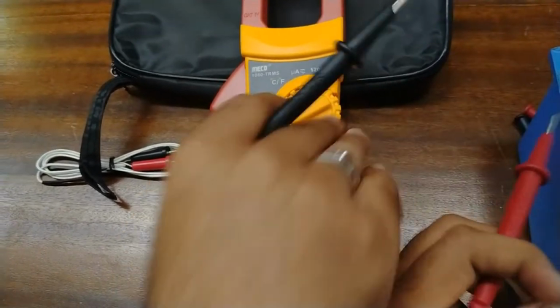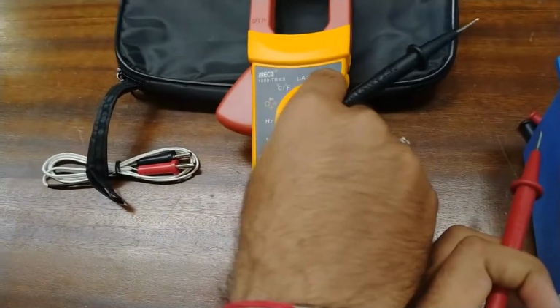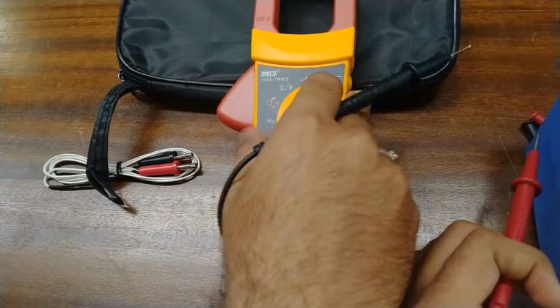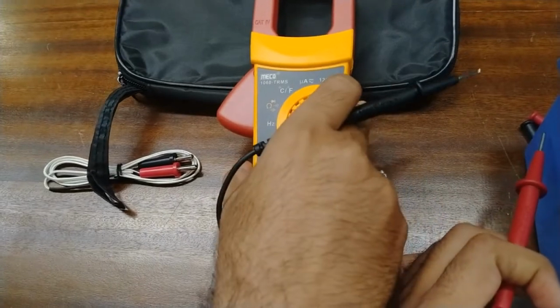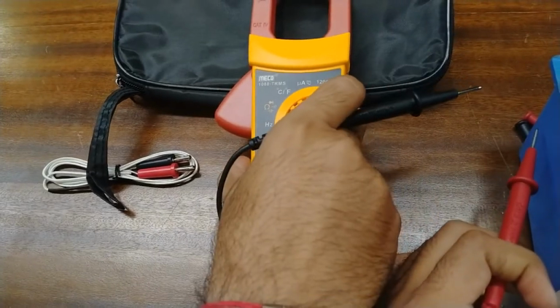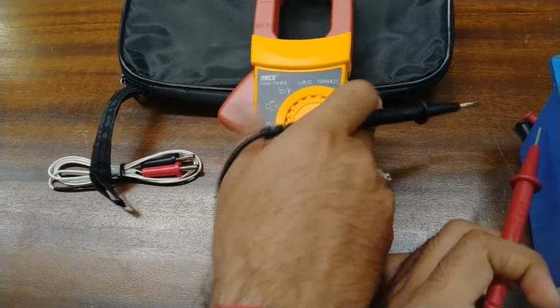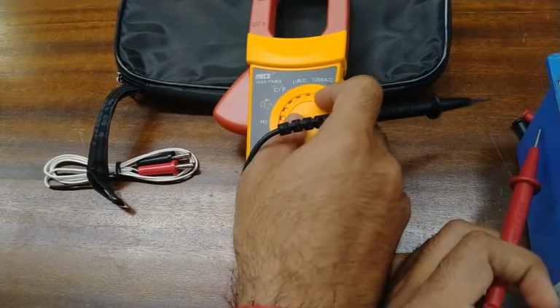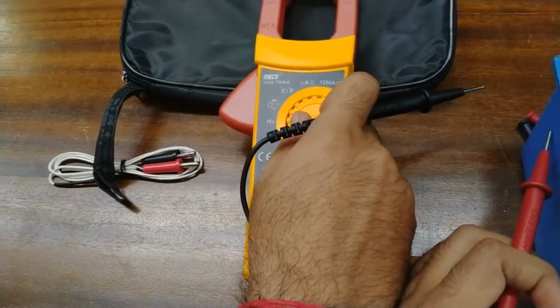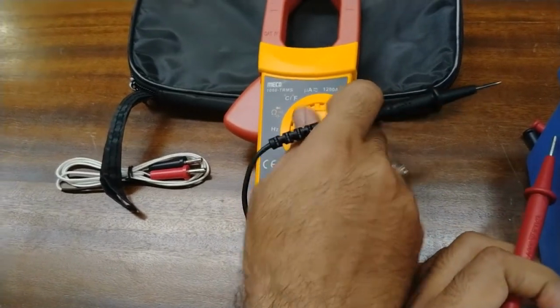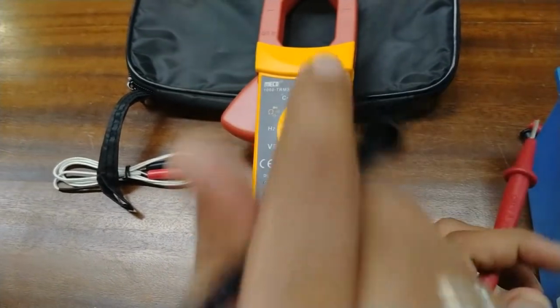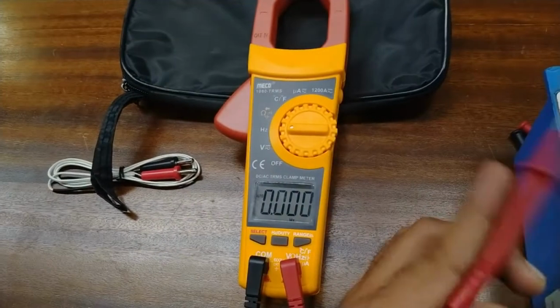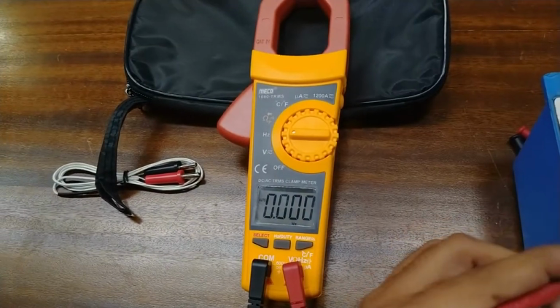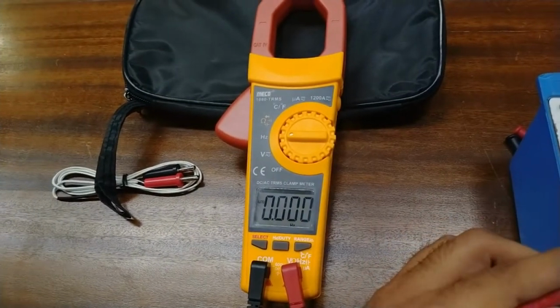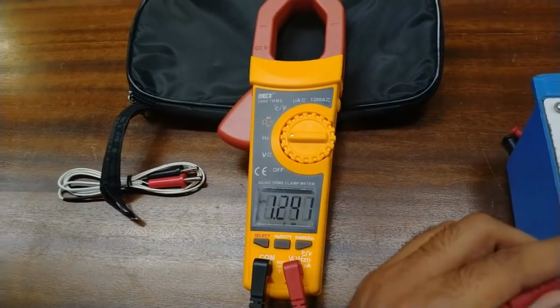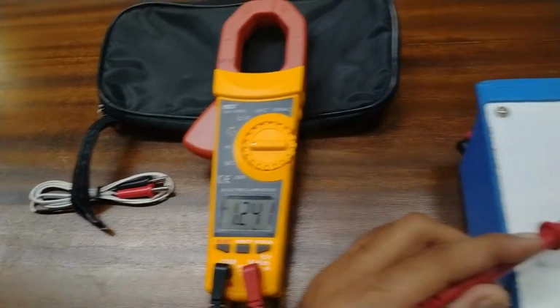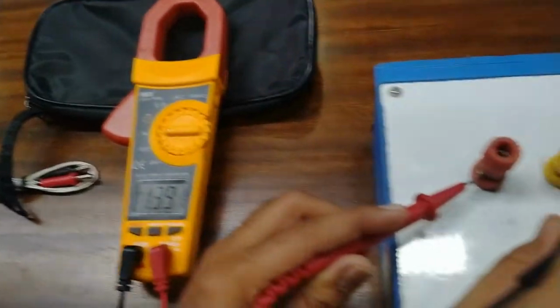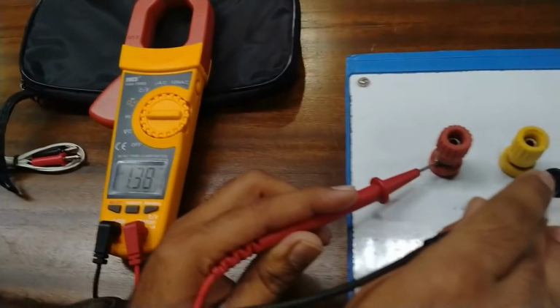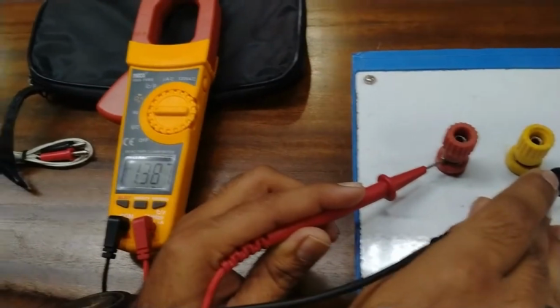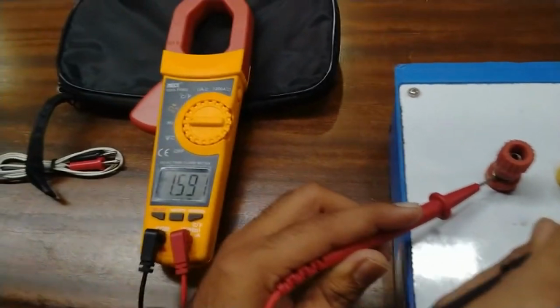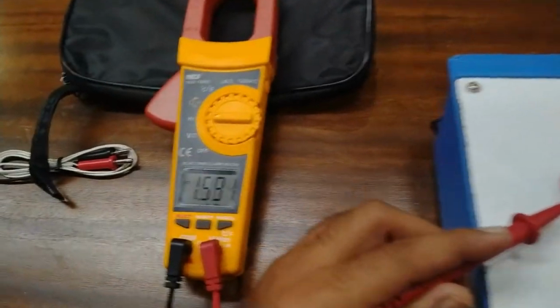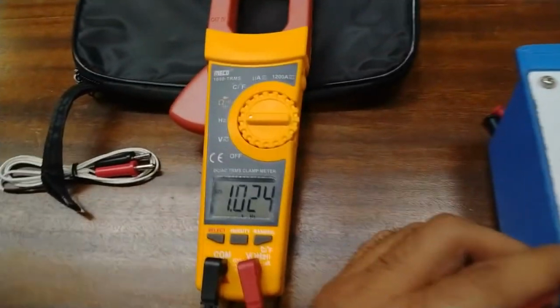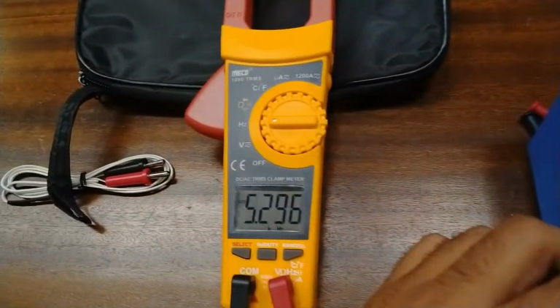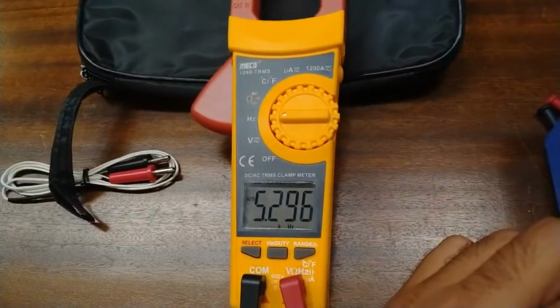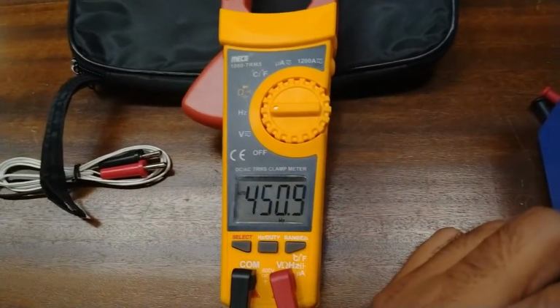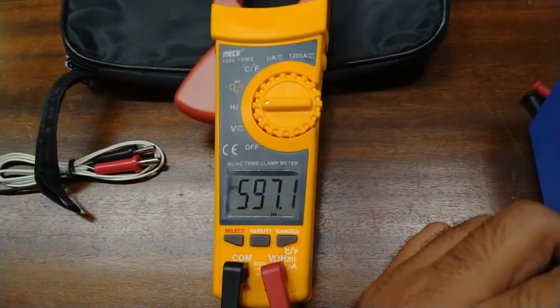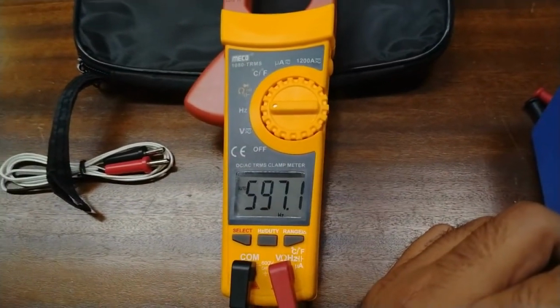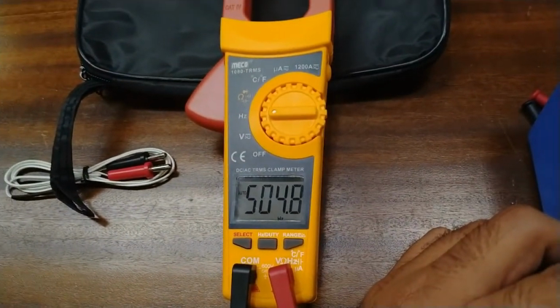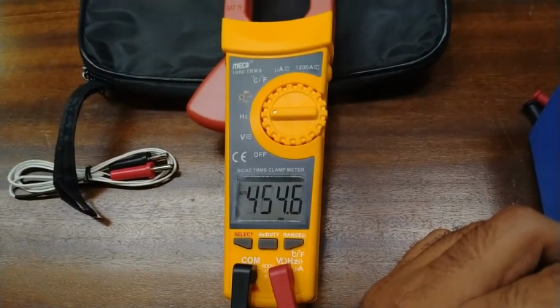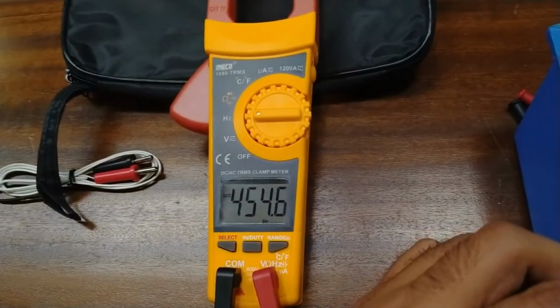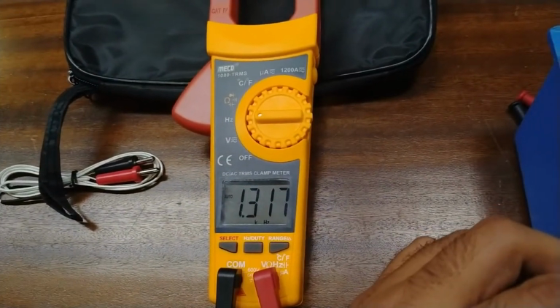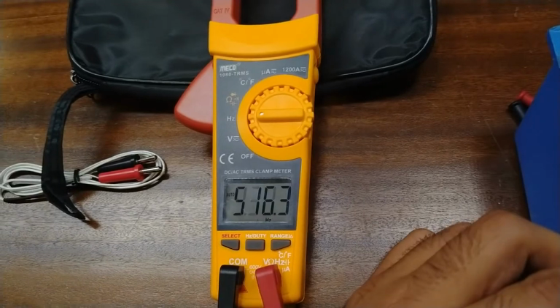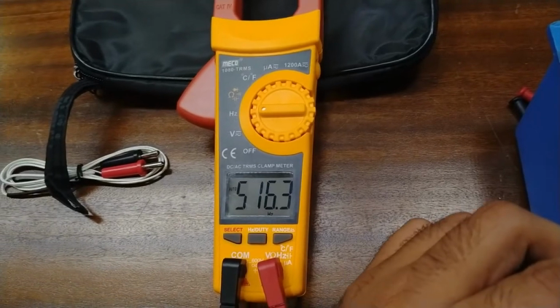For measuring the frequency — frequency is only measurable at AC power sources — so we will measure the frequency of the line-to-line voltage here. You can see the frequency value in hertz on the display.